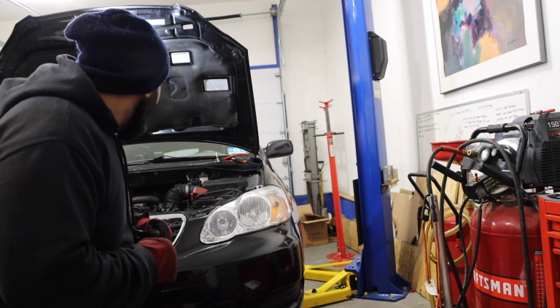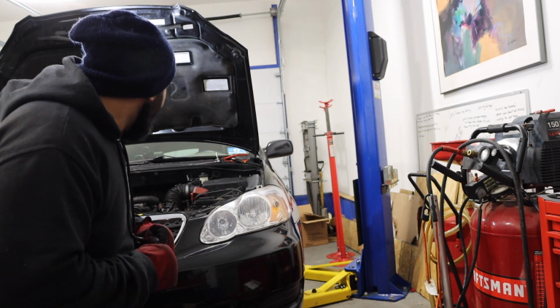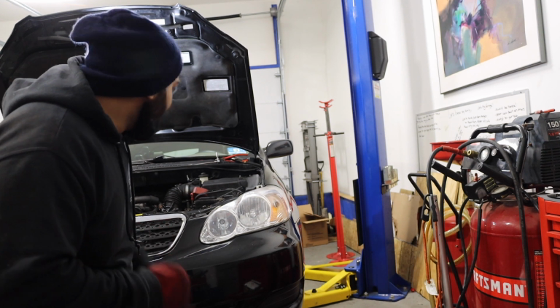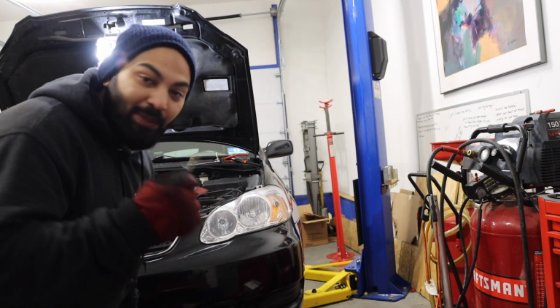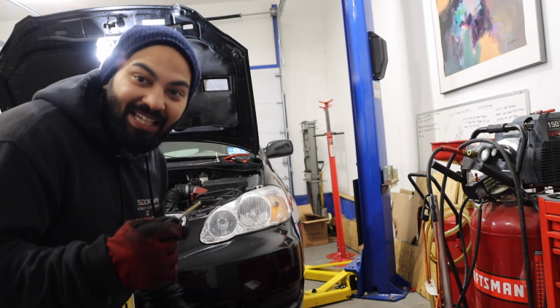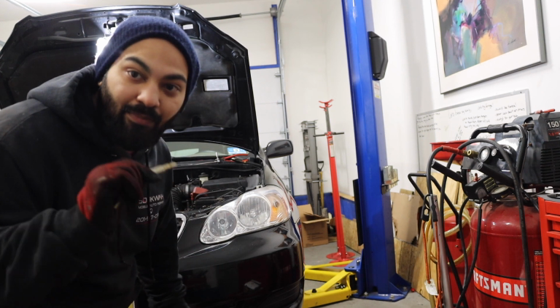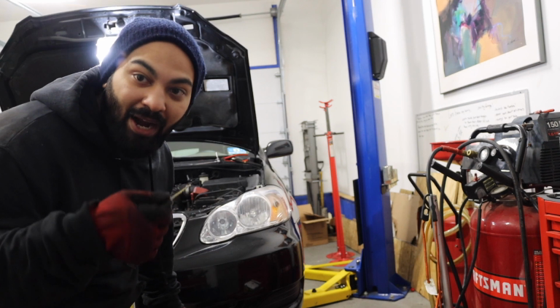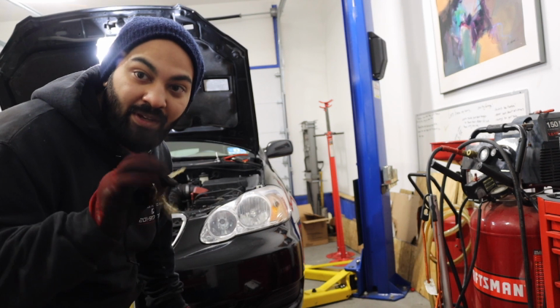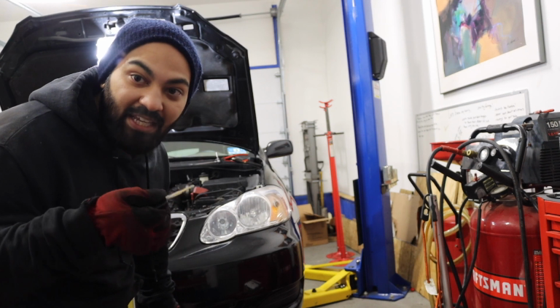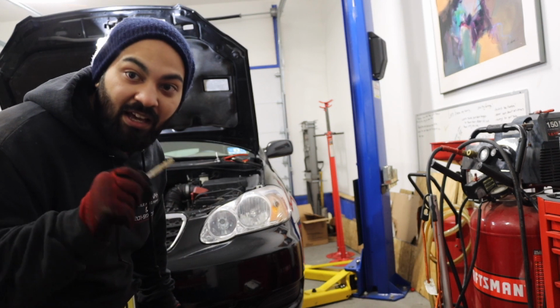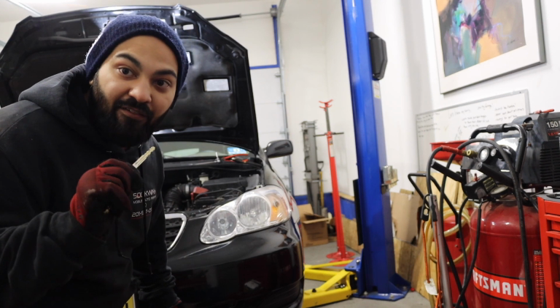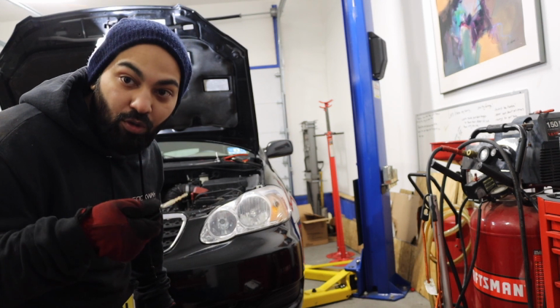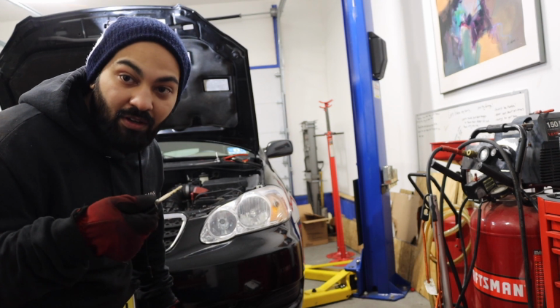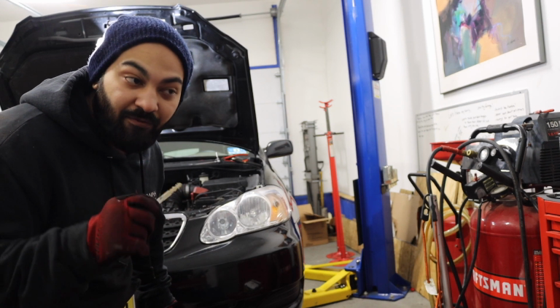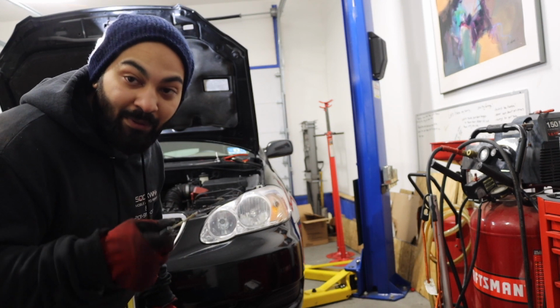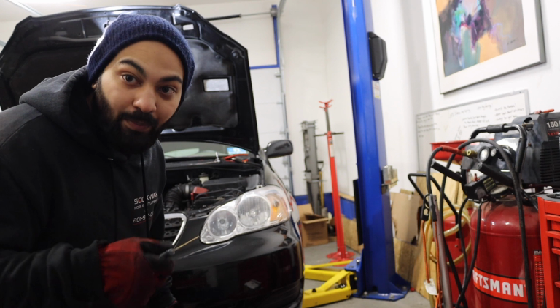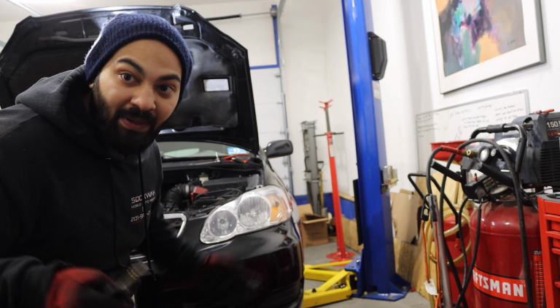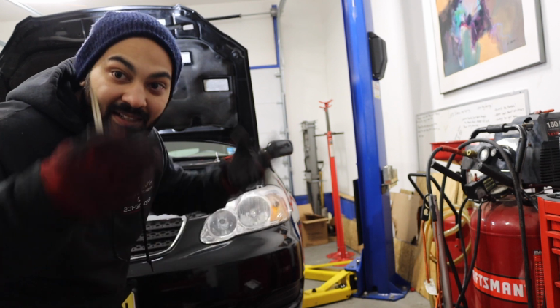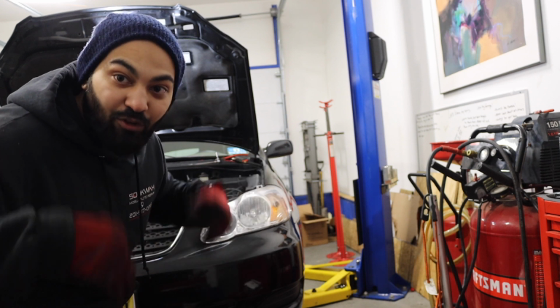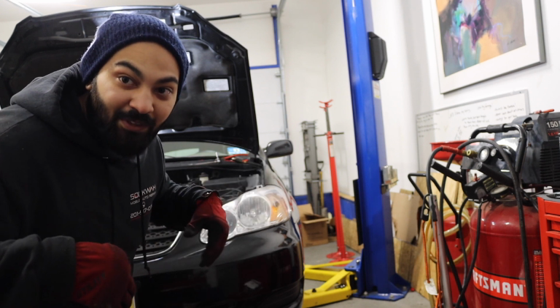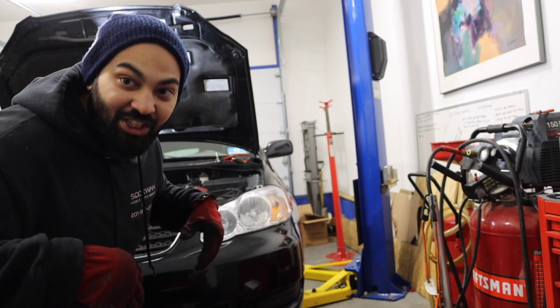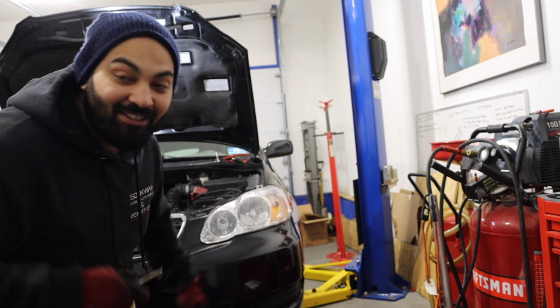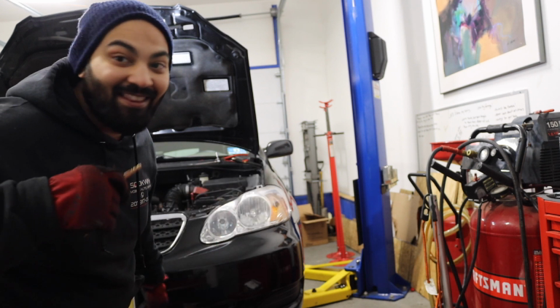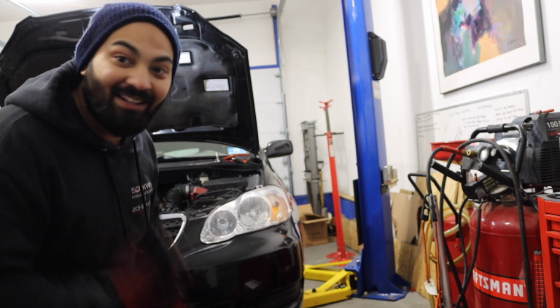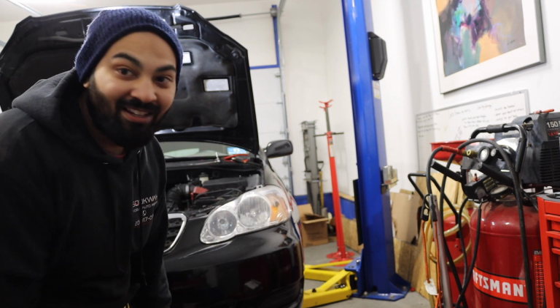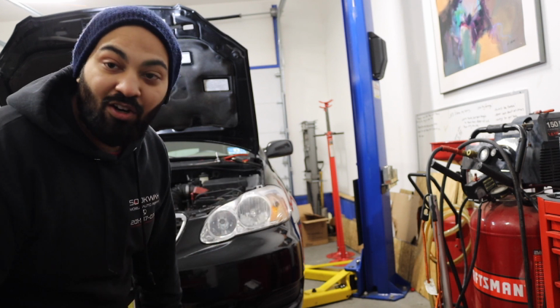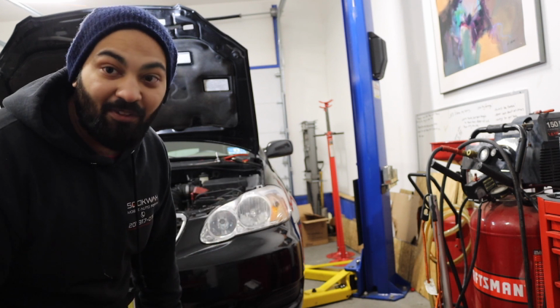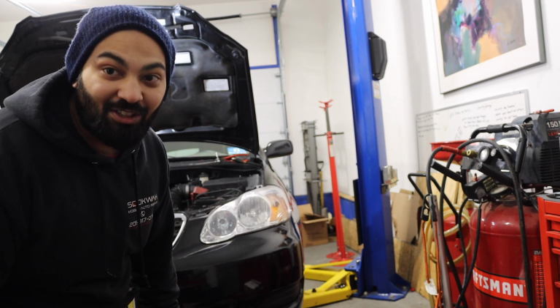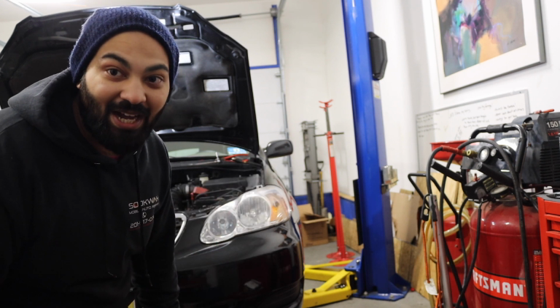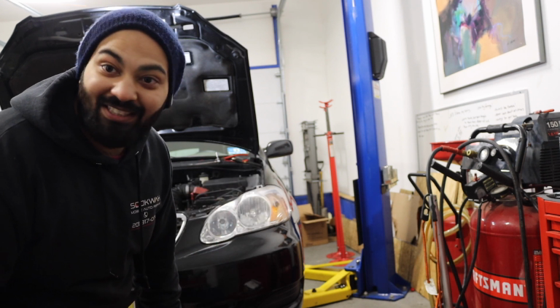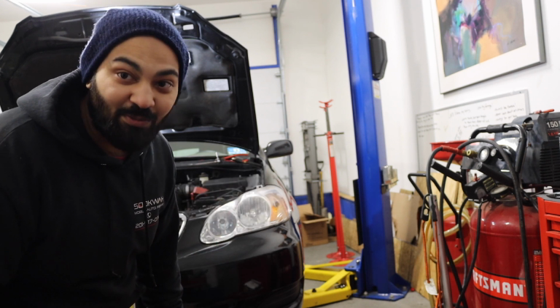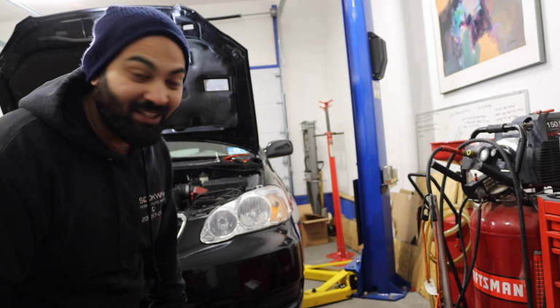What I'm gonna do is put the key in, prime the fuel pump, let fuel come into the injectors, and then hopefully it starts up. Guys, wish me luck.